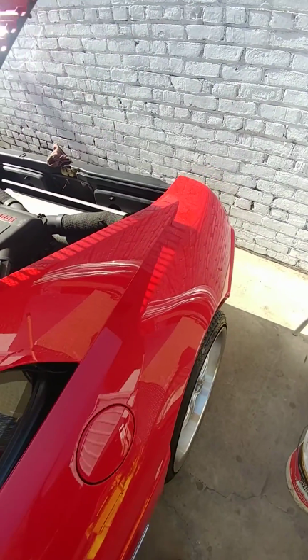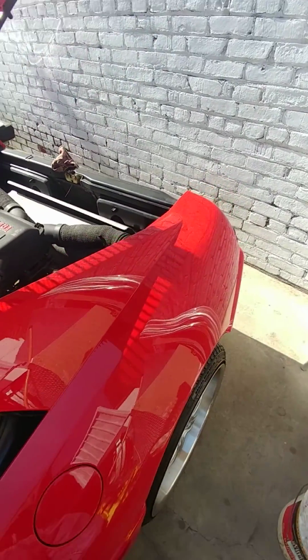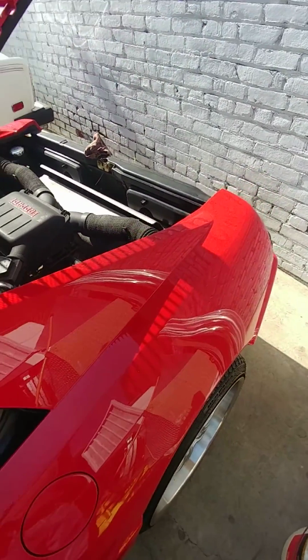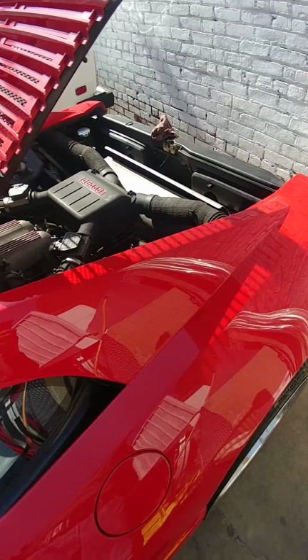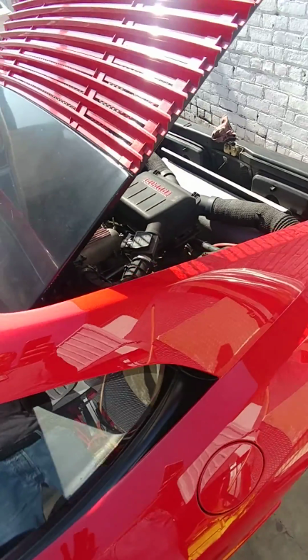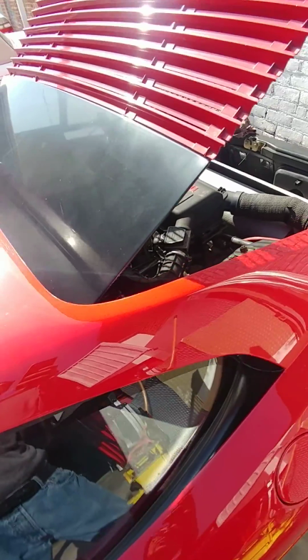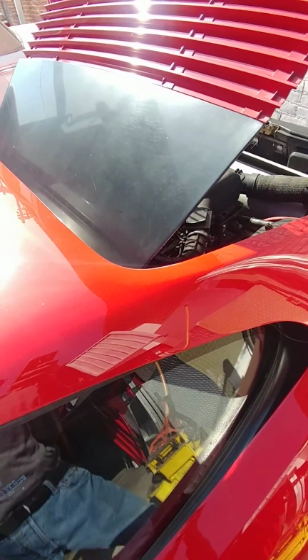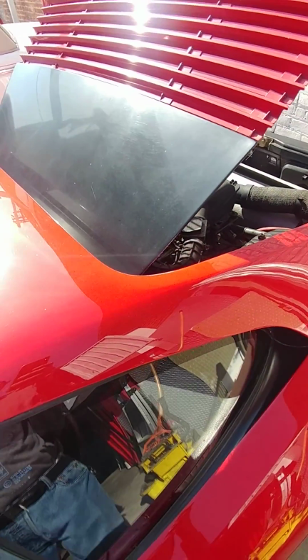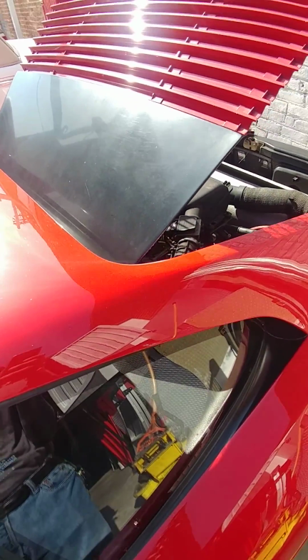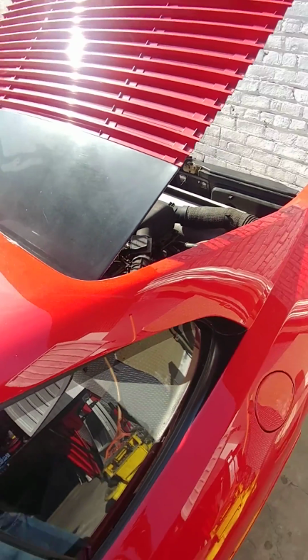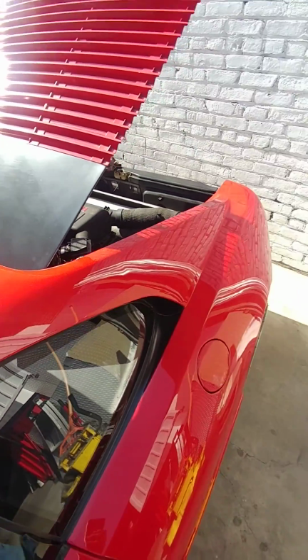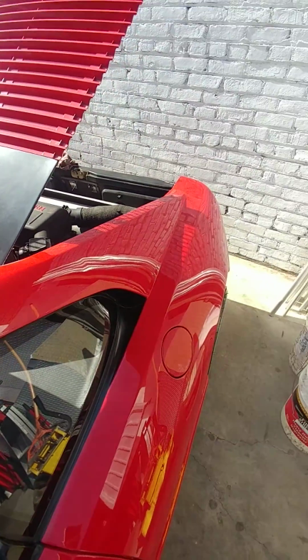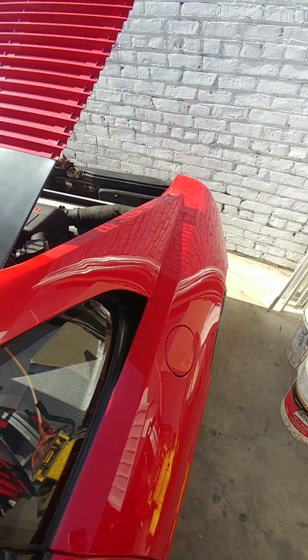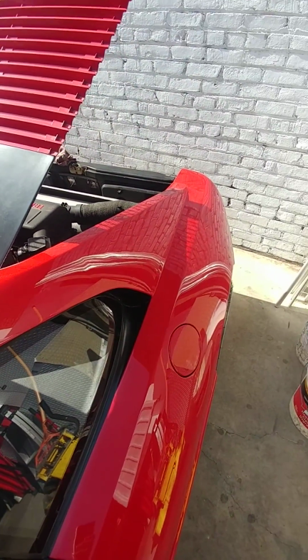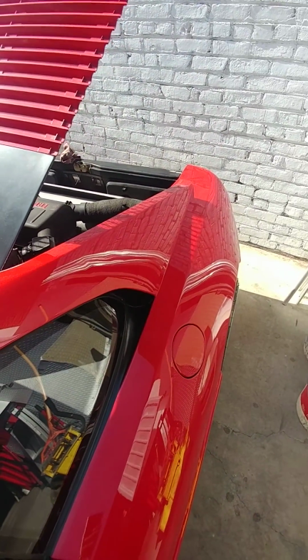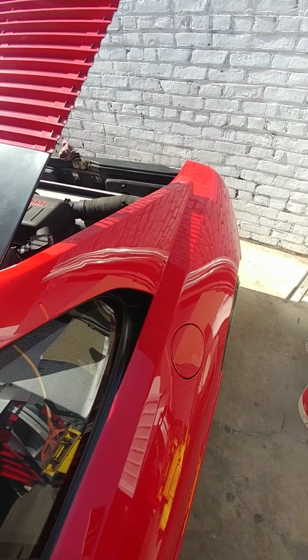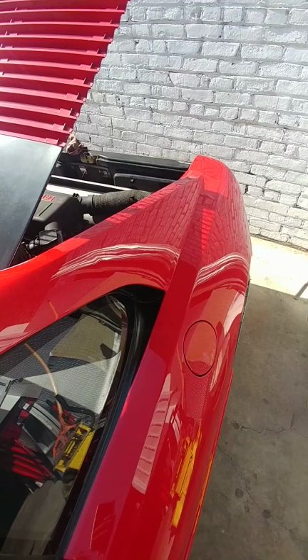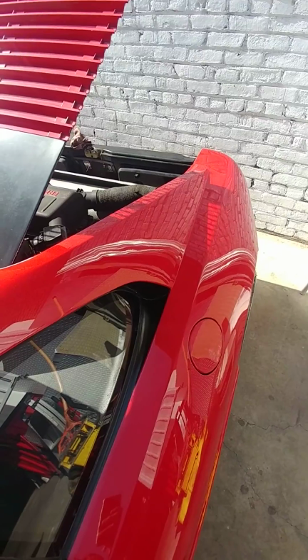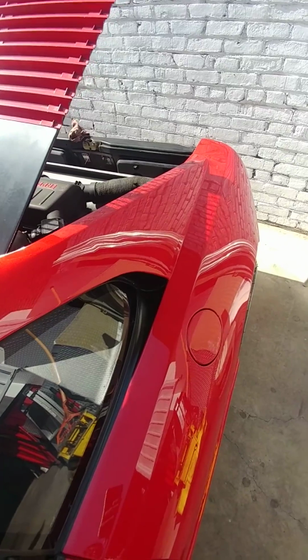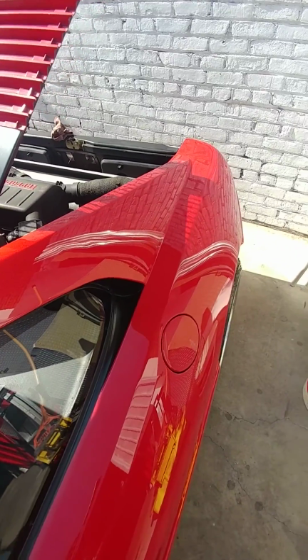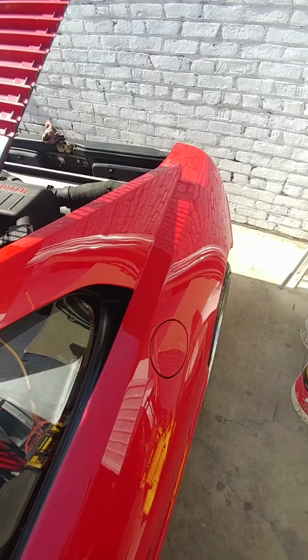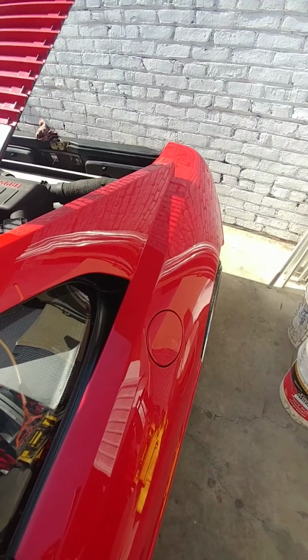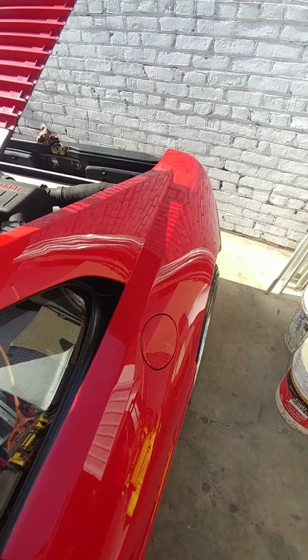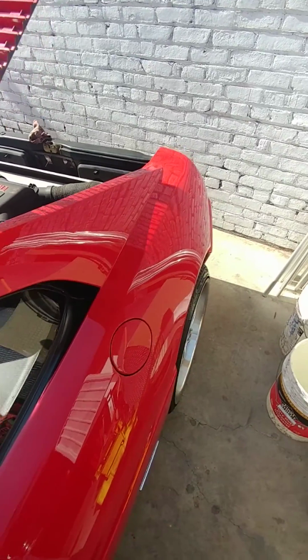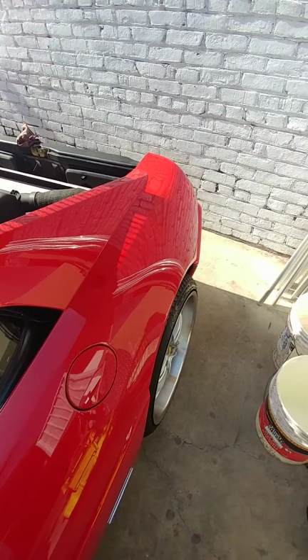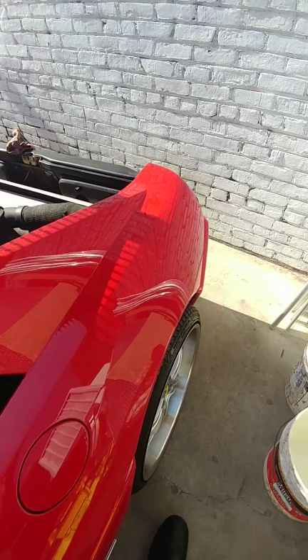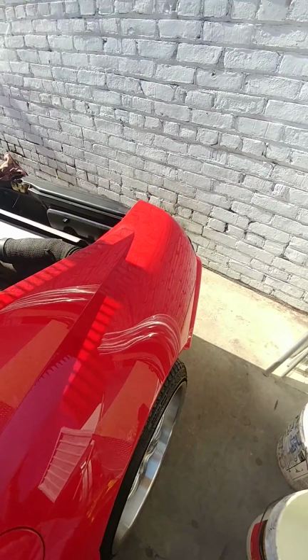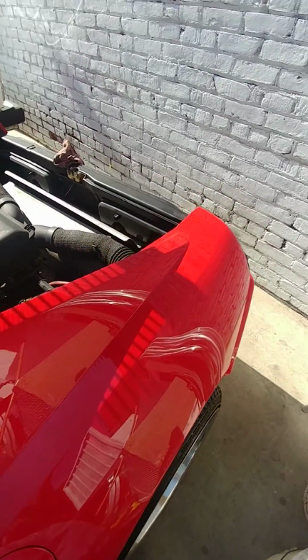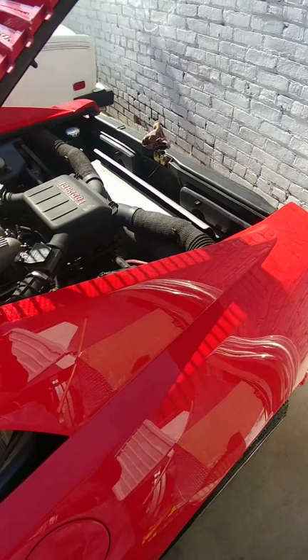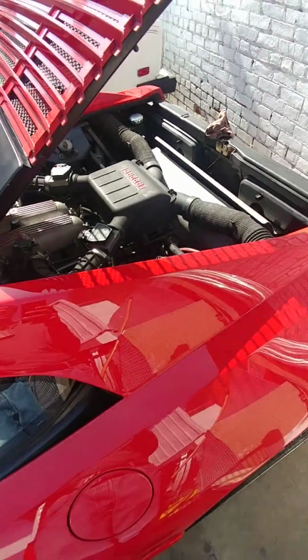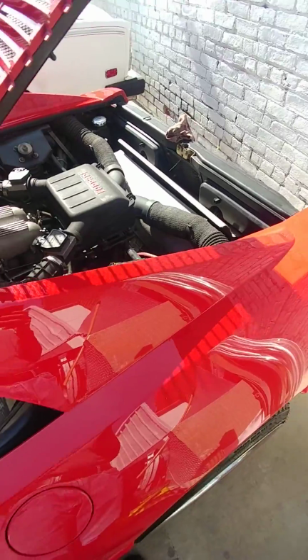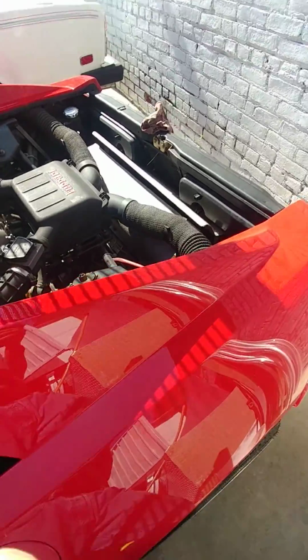Basically, the engine is already warmed up — the car has been driving for a little bit. The engine is at temperature and we are going to check the oil. The car has to be running at idle.